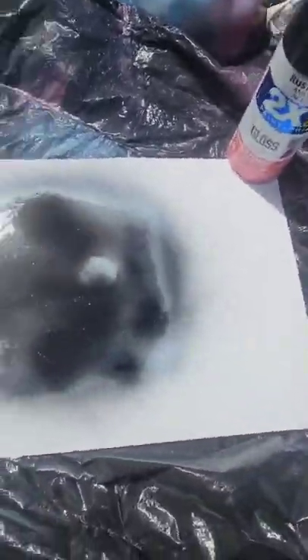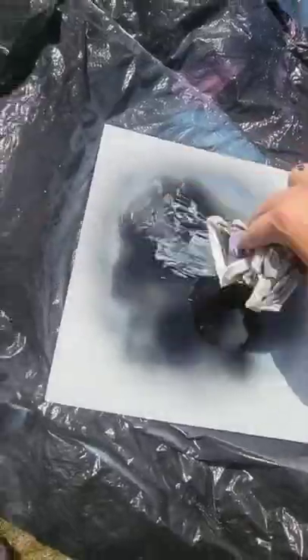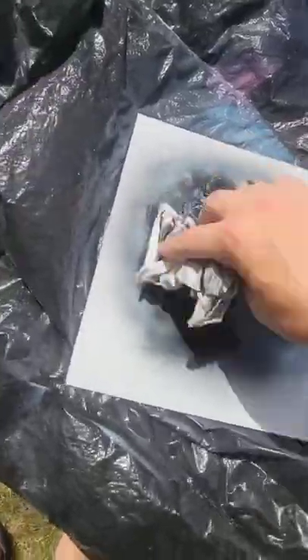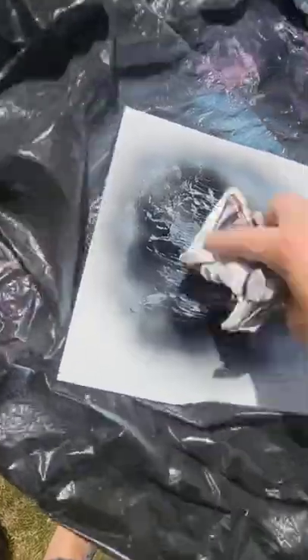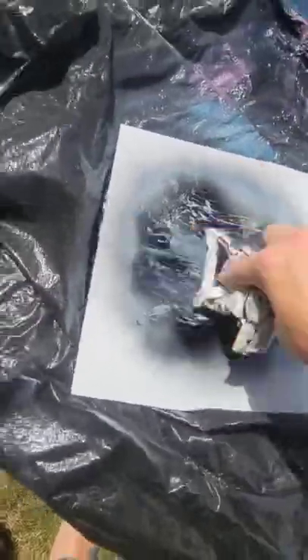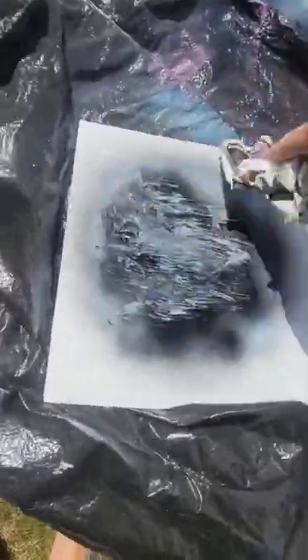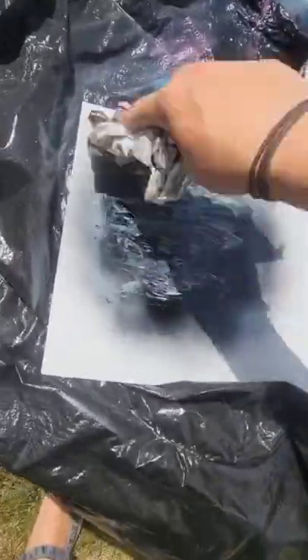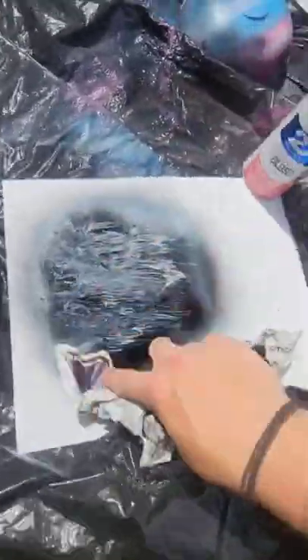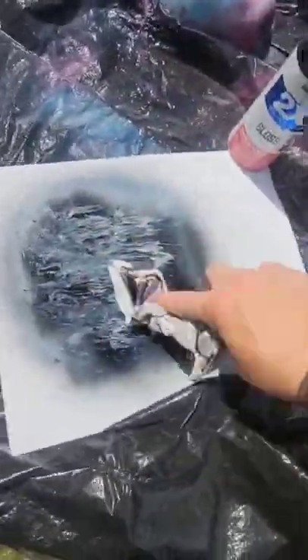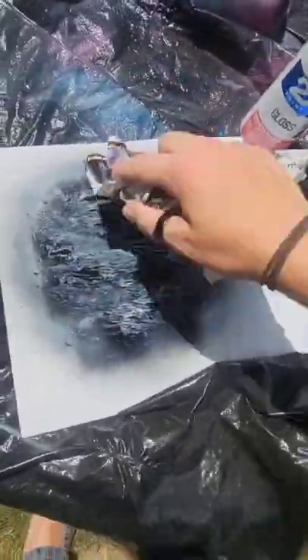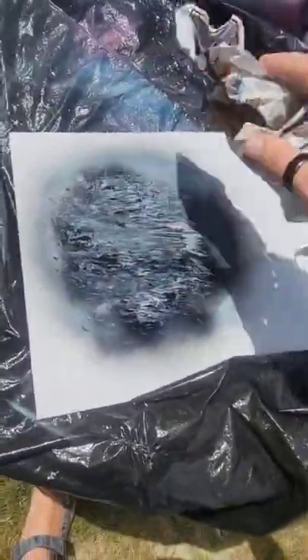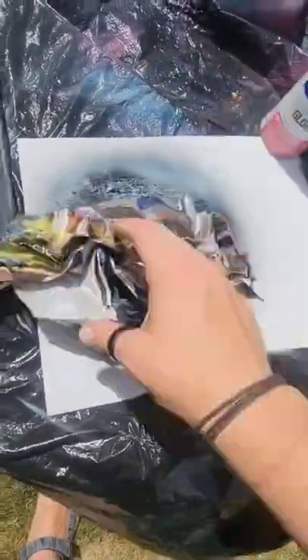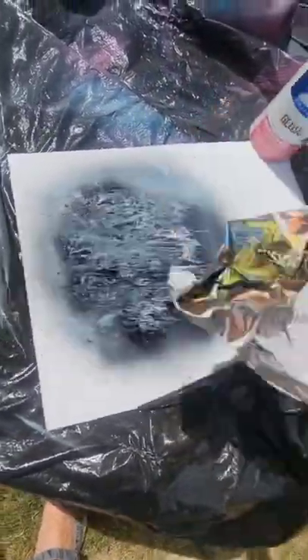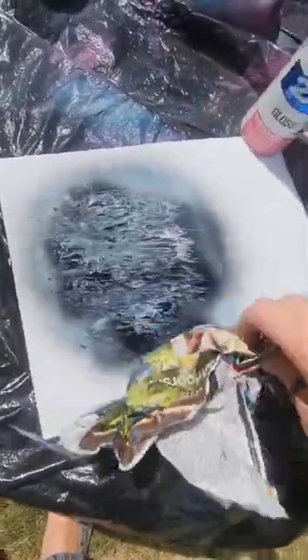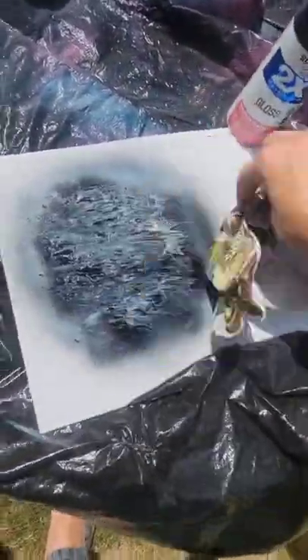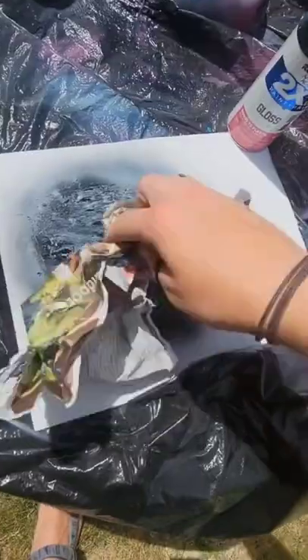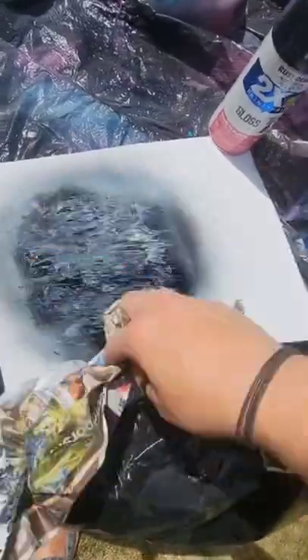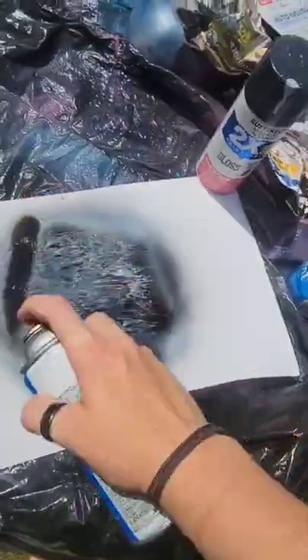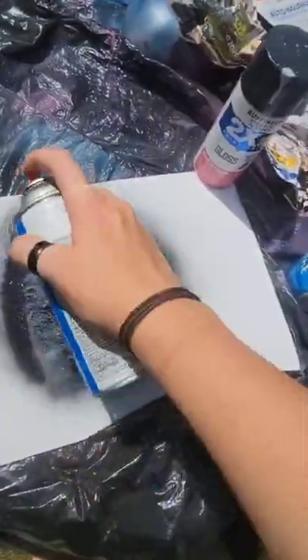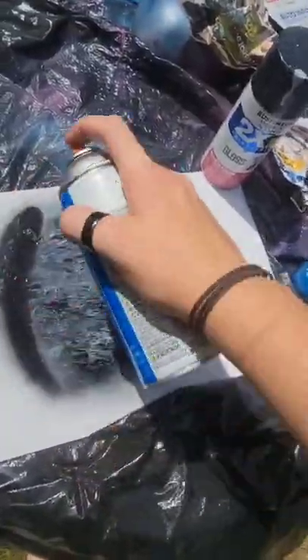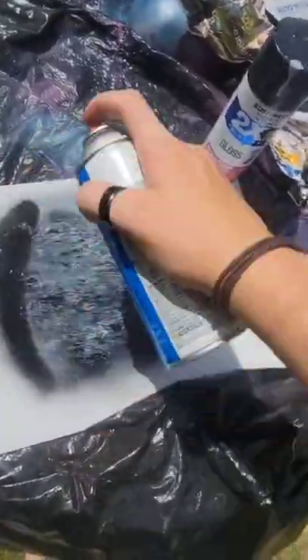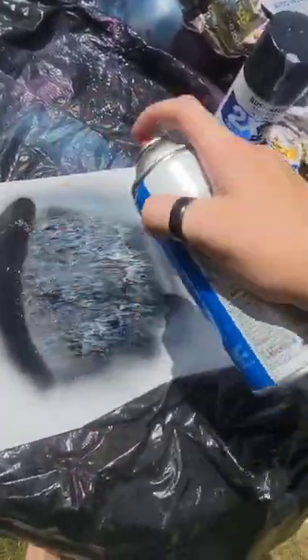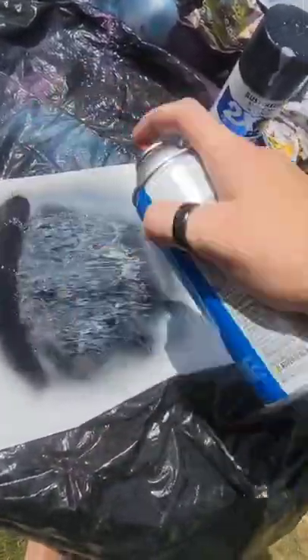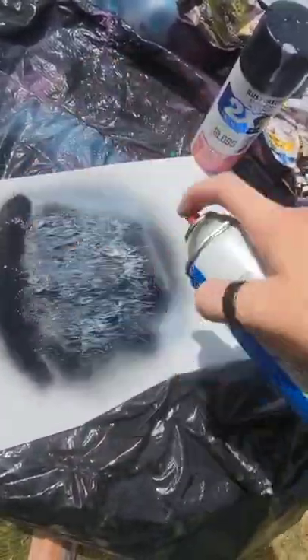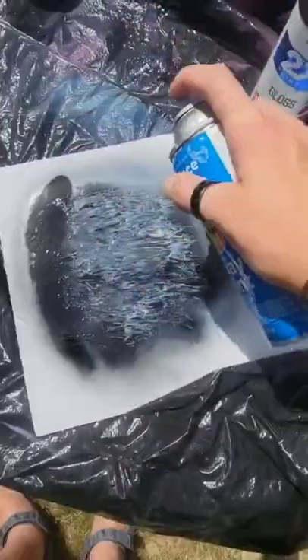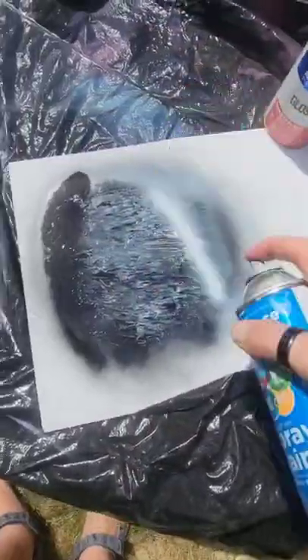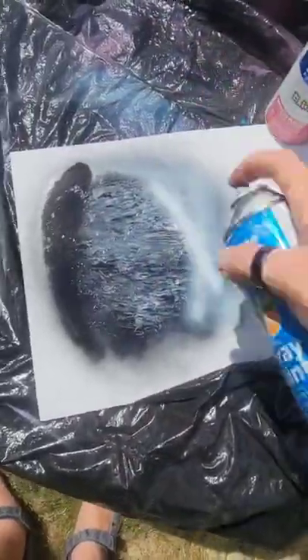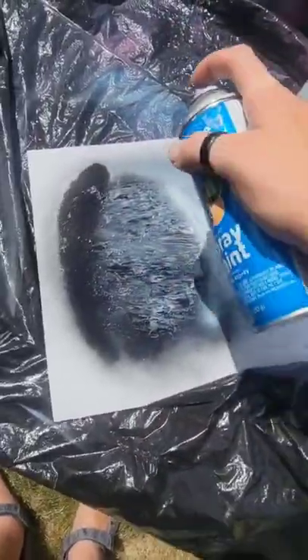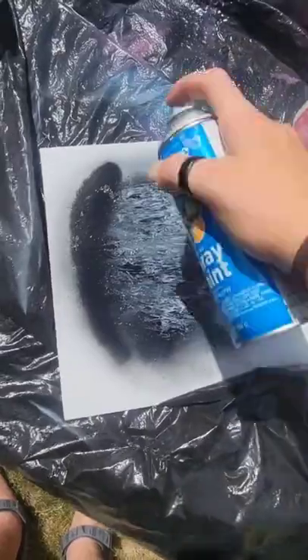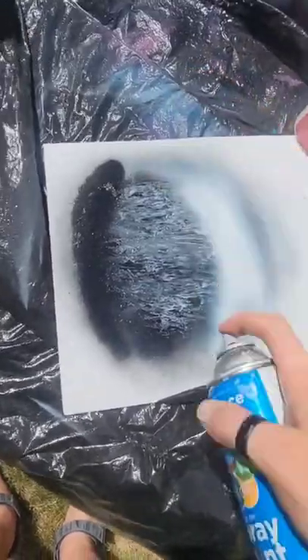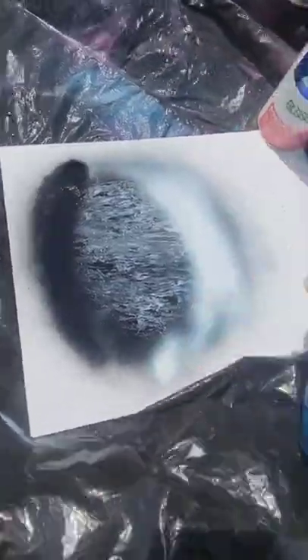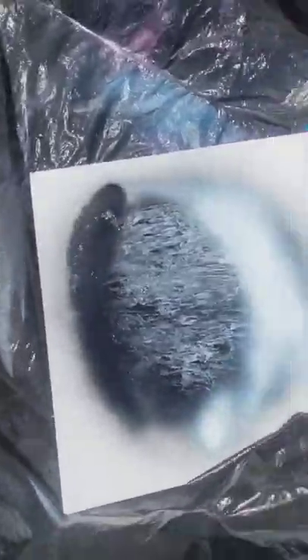So crumple up your newspaper and swipe, swipe, swipe. And then add your shadow and your highlight. And it's the highlight.